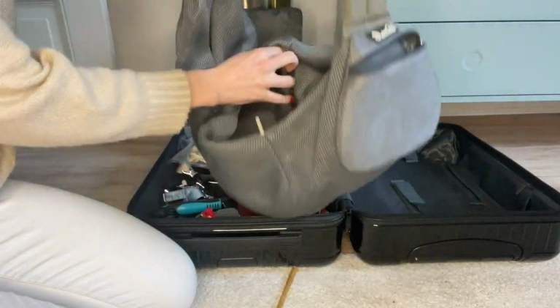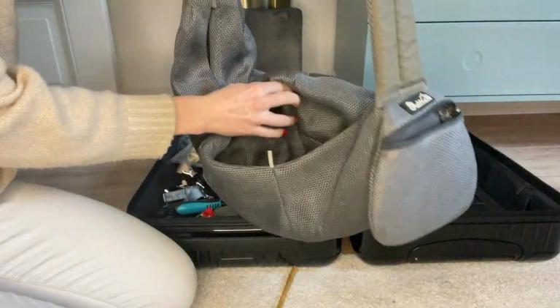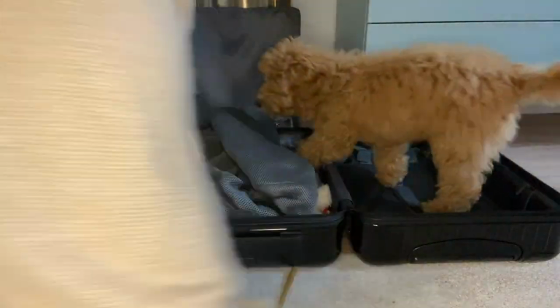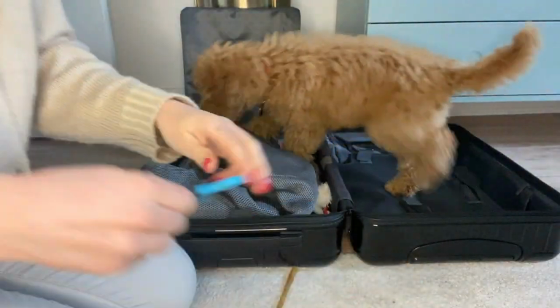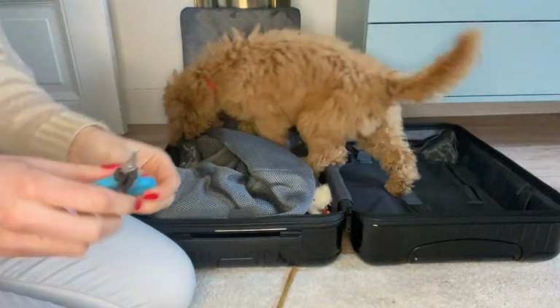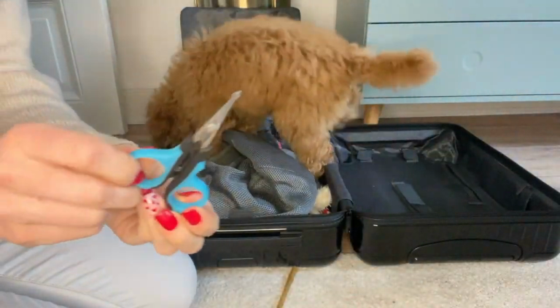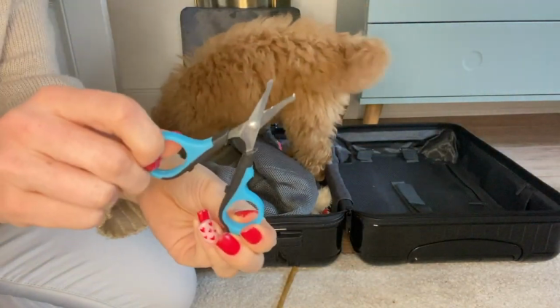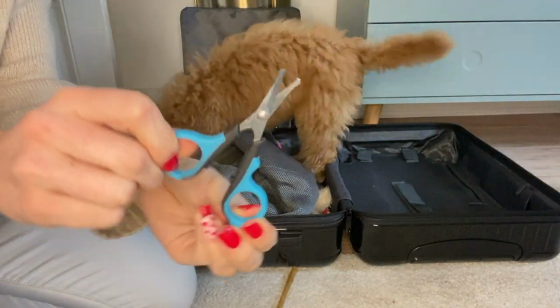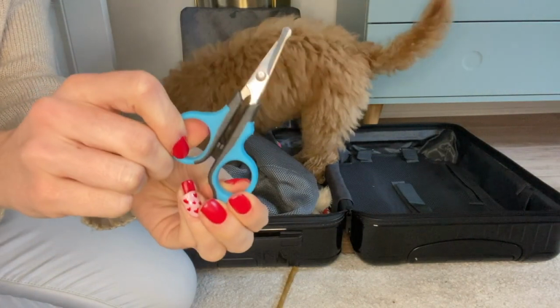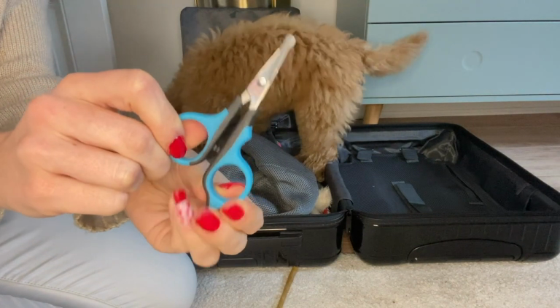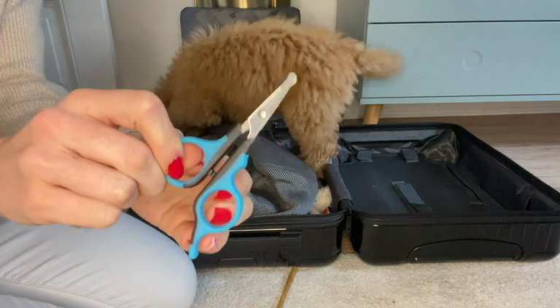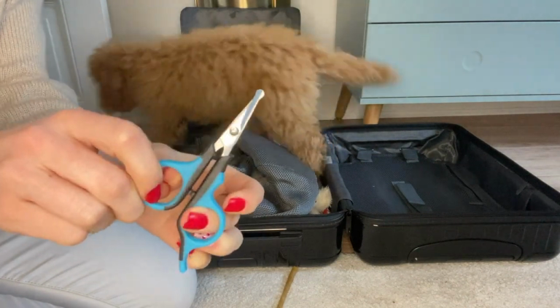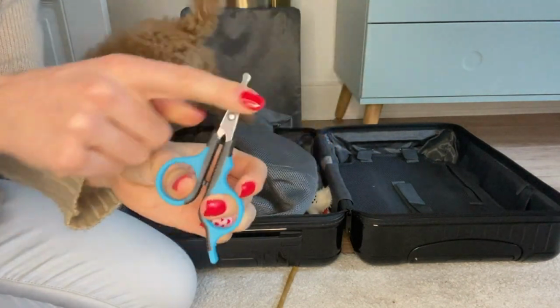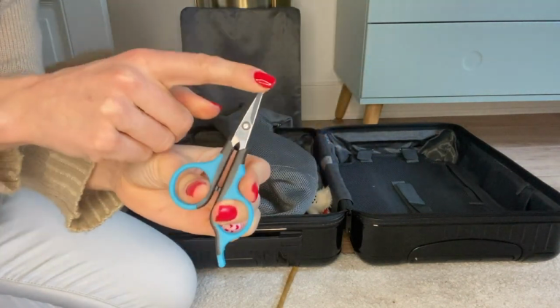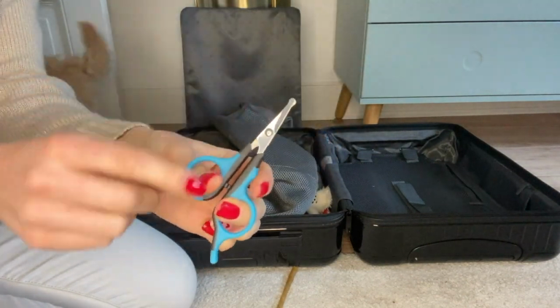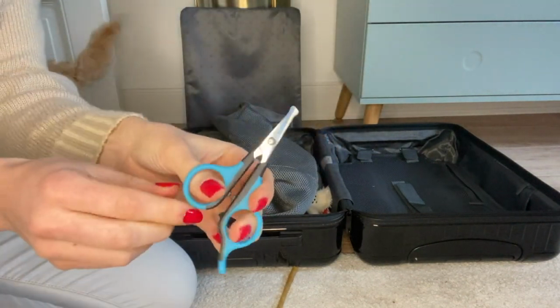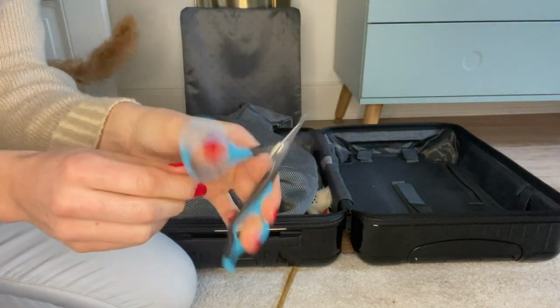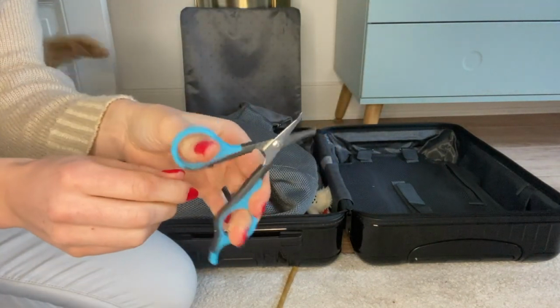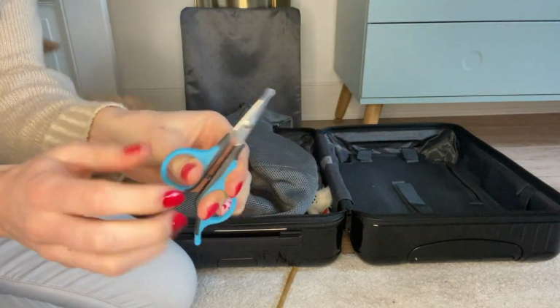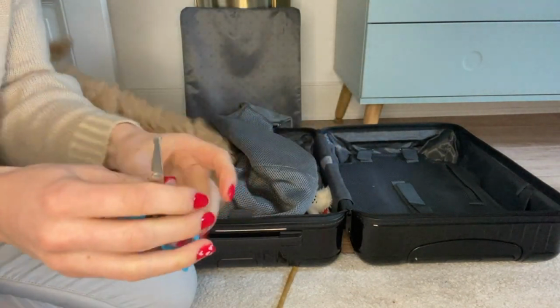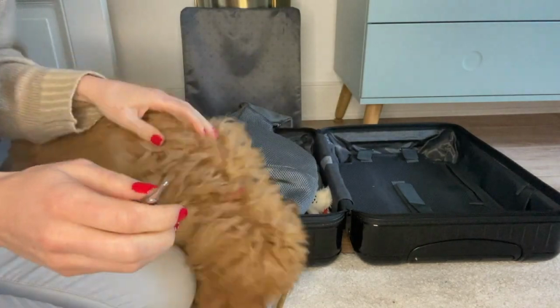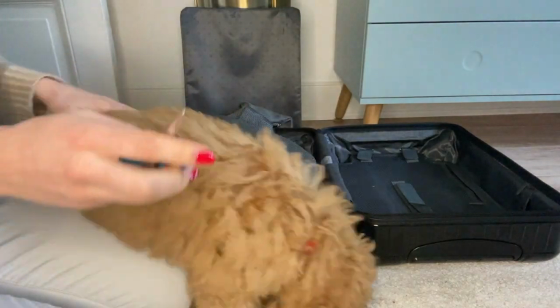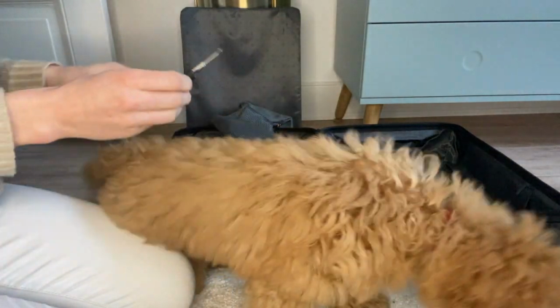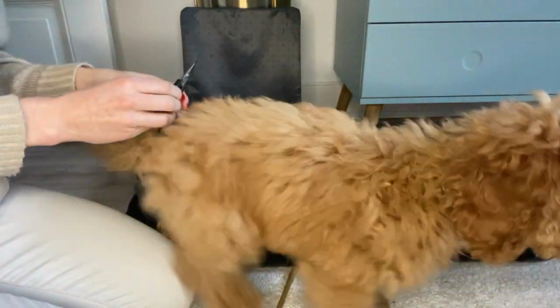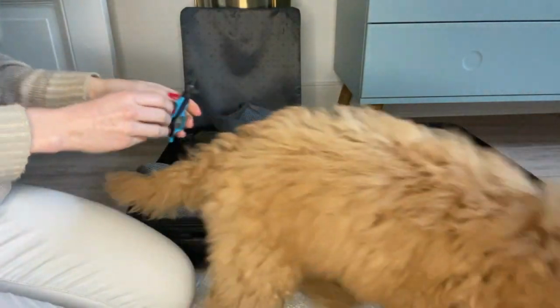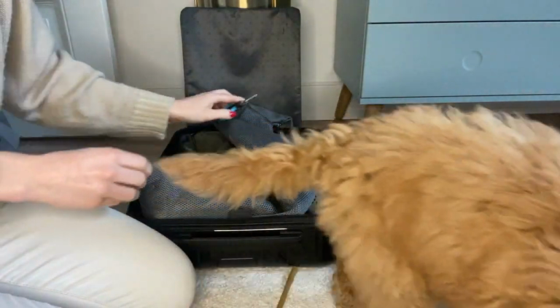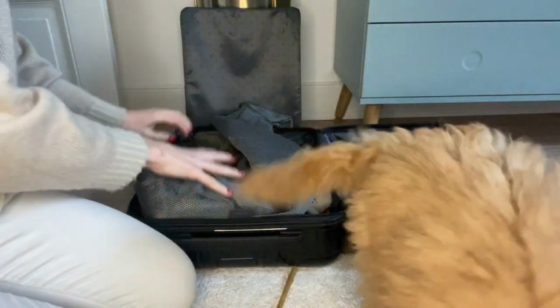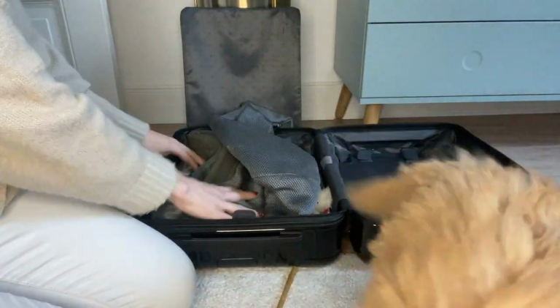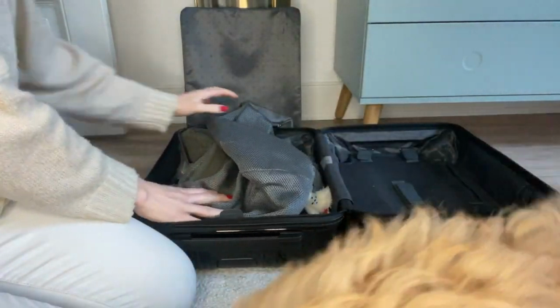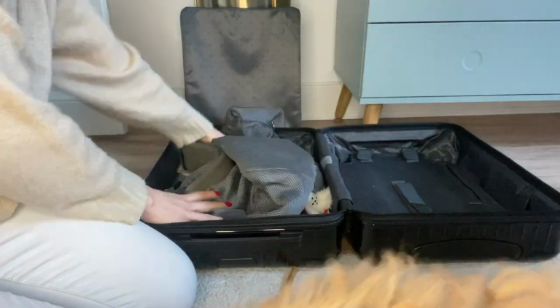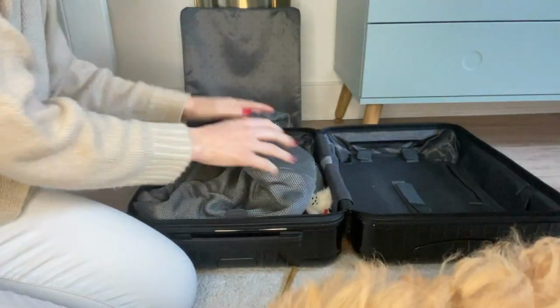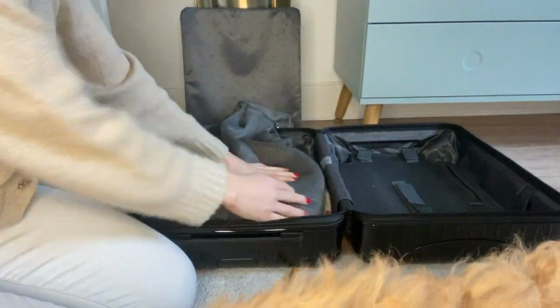We also have these rounded scissors — we're bringing them in case my parents want to remove some fur around my eyes or beneath my paws. It's just so handy to have them.